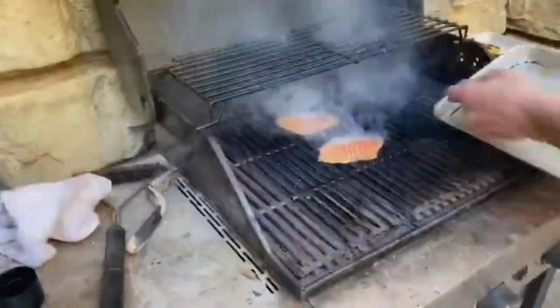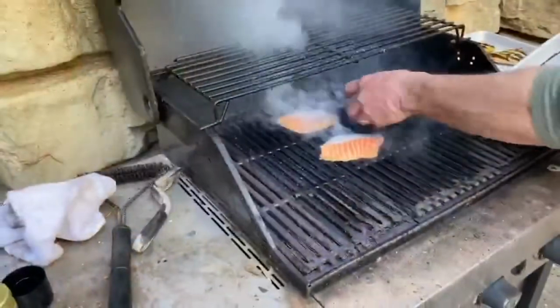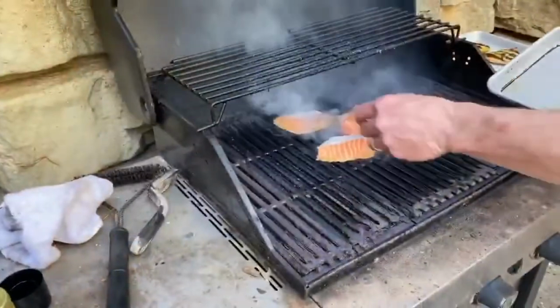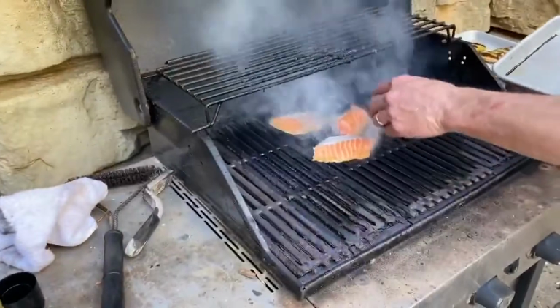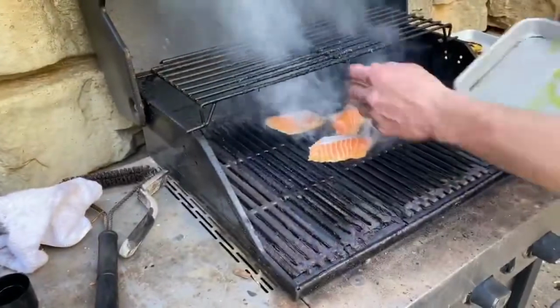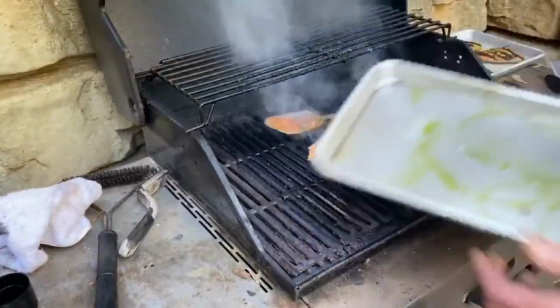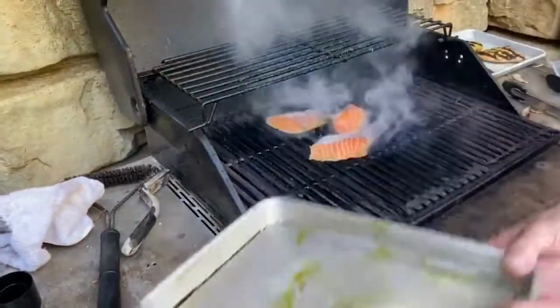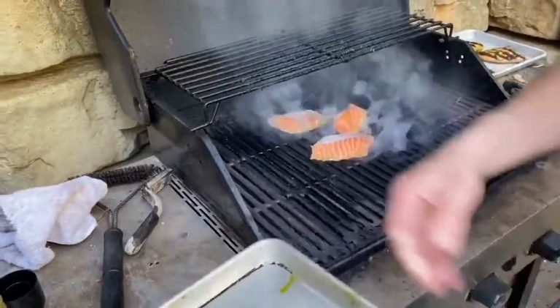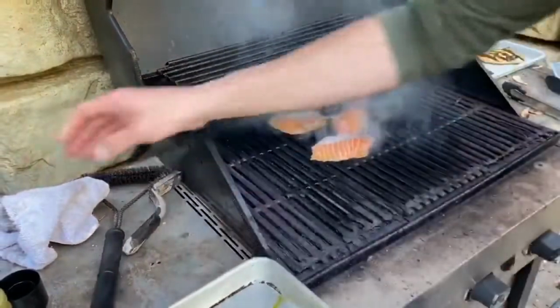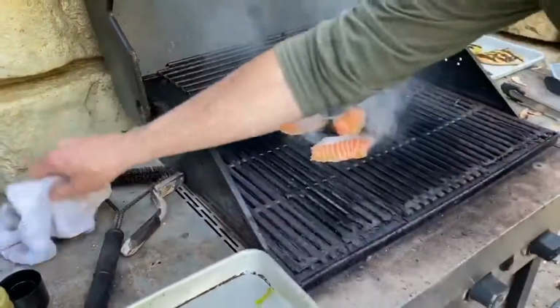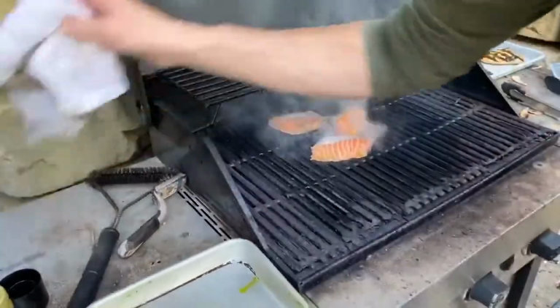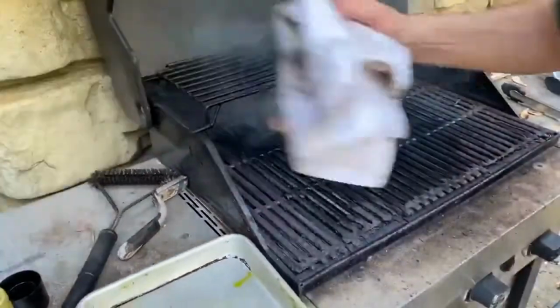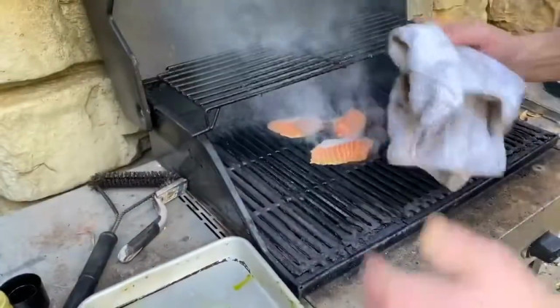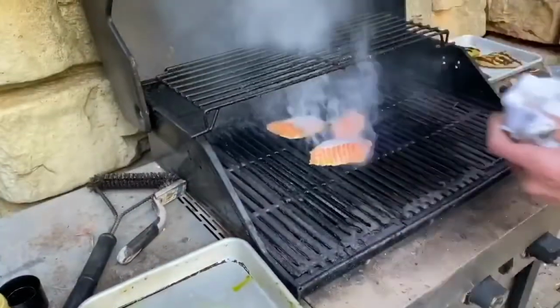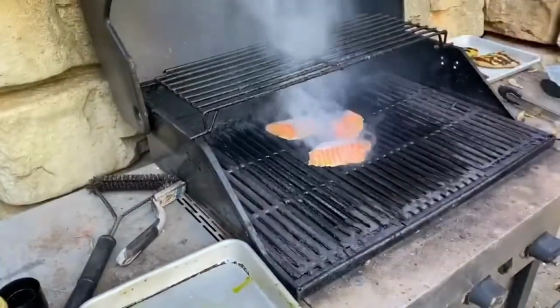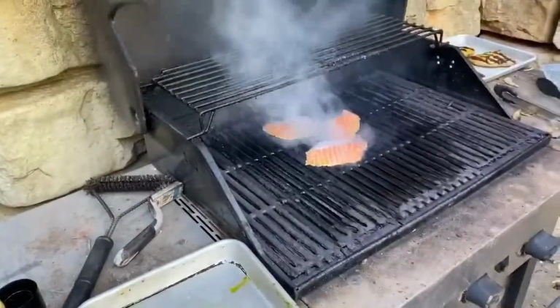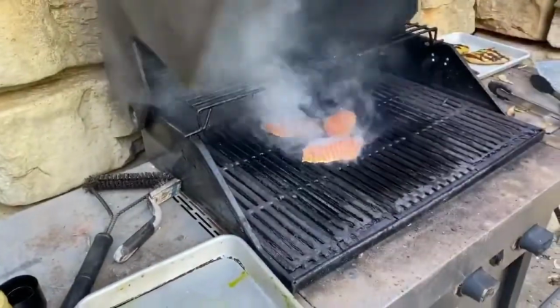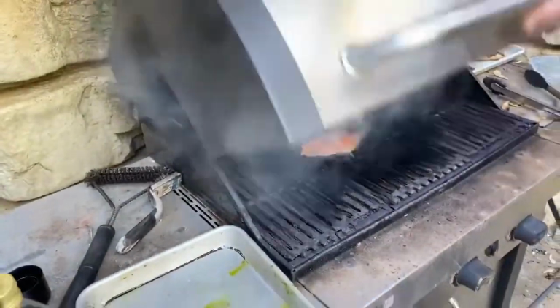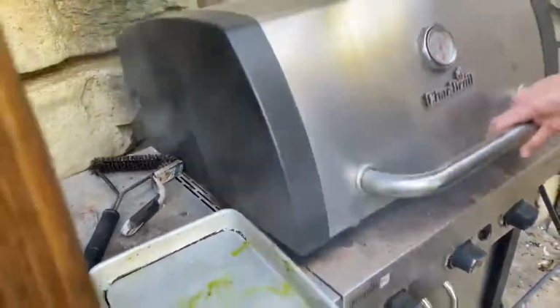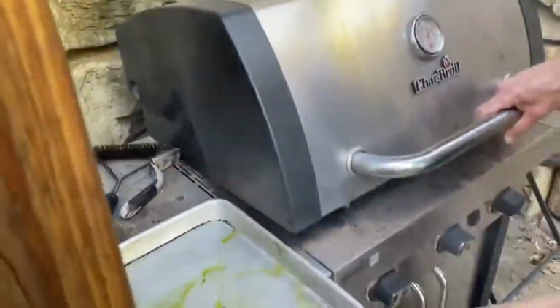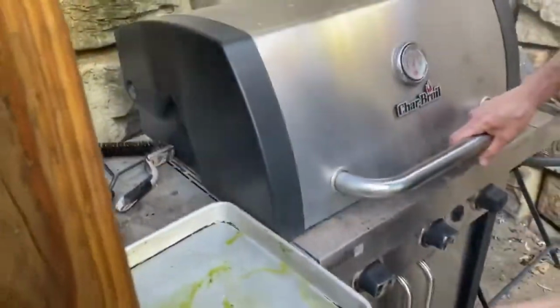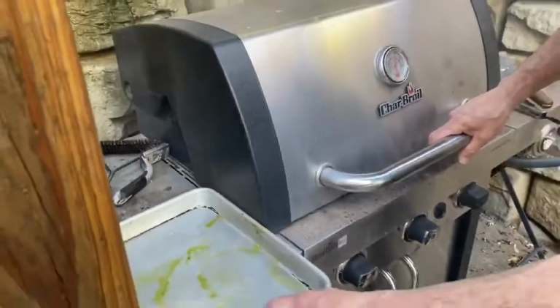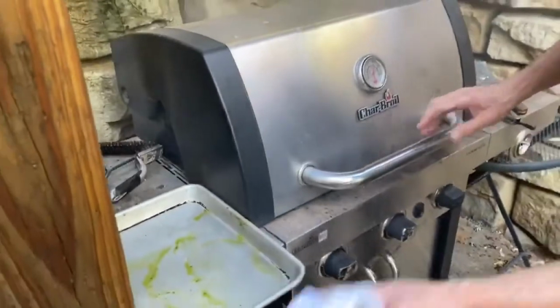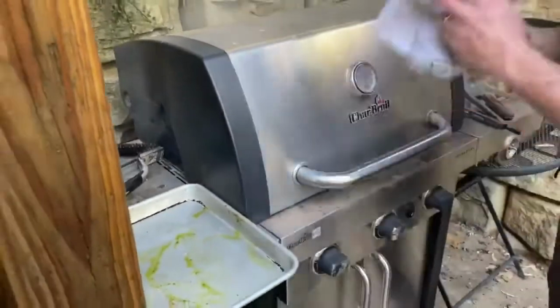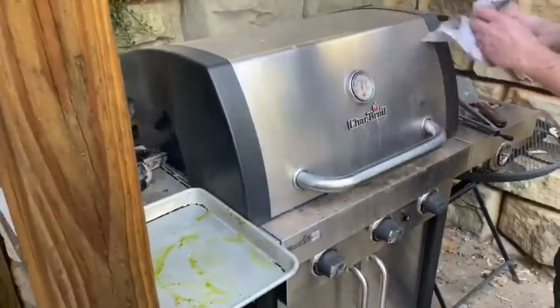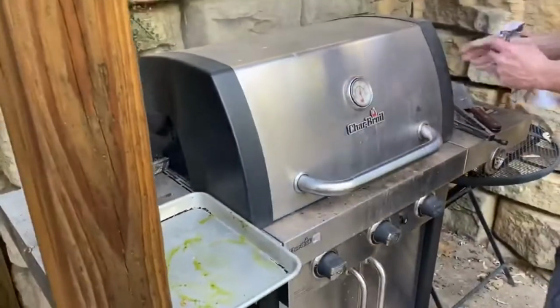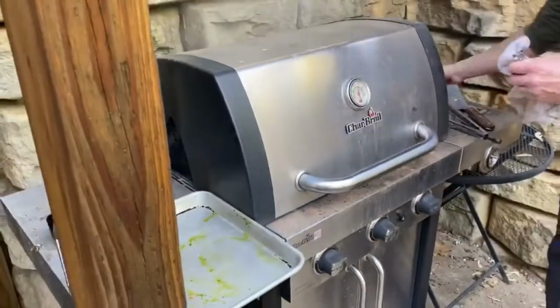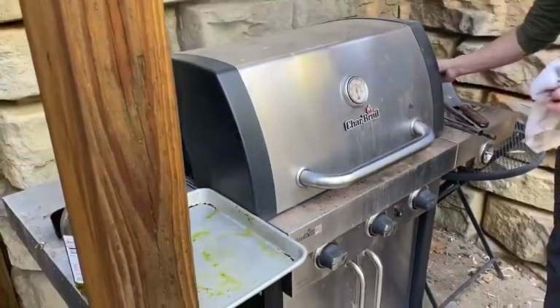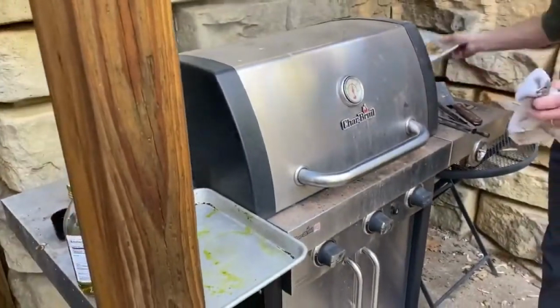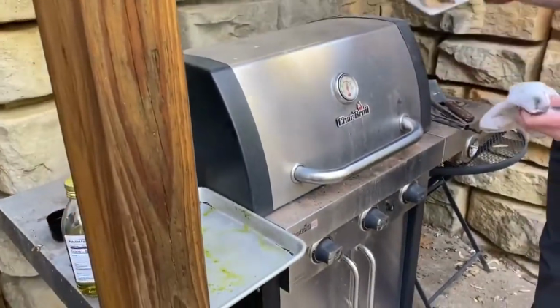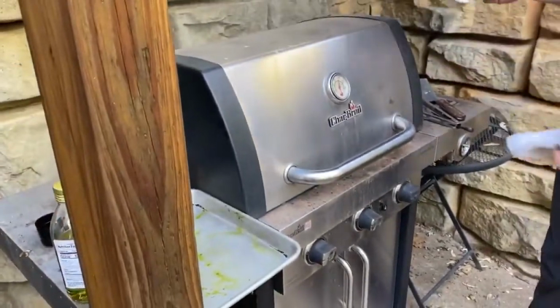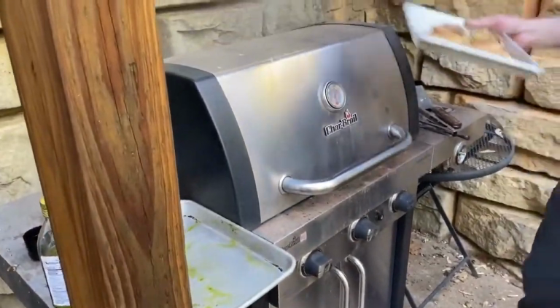What you're gonna do is throw the fish on like that, really, really hot, and let it go for a while. What's really hot? What's the temperature? 450.